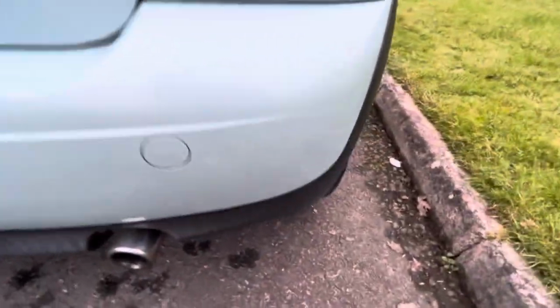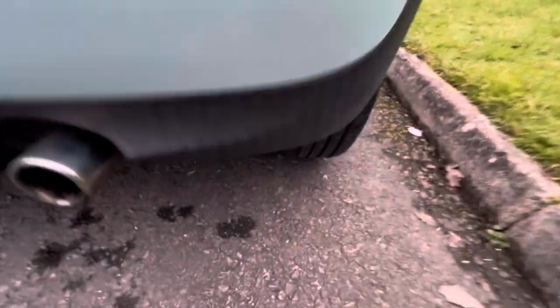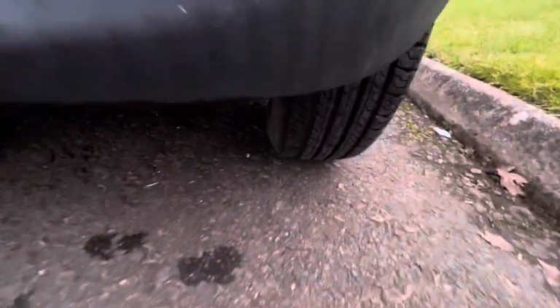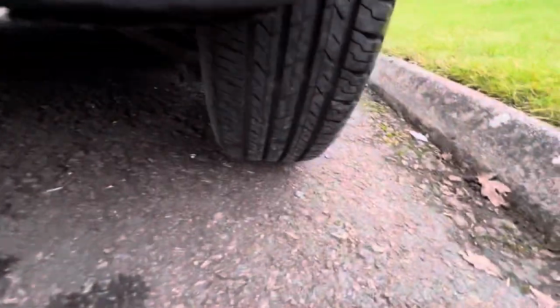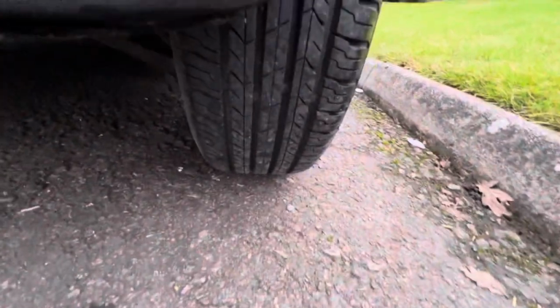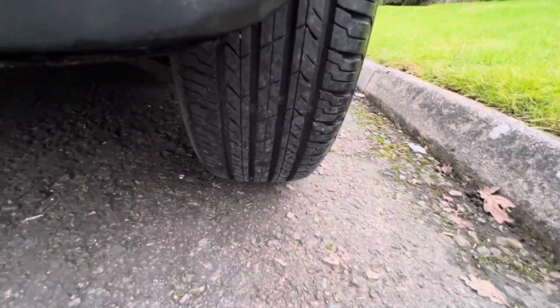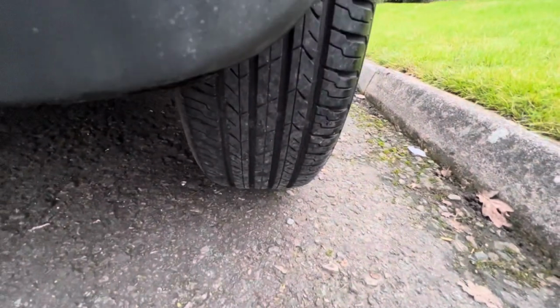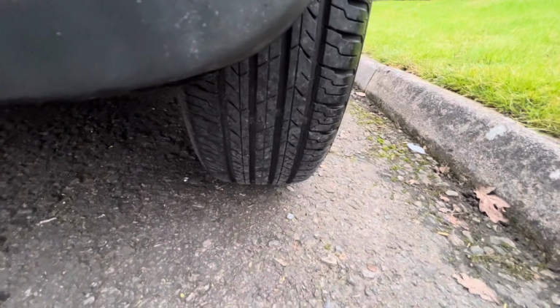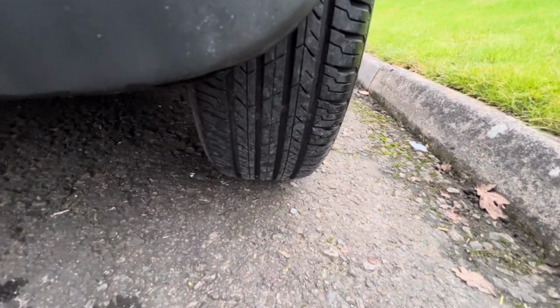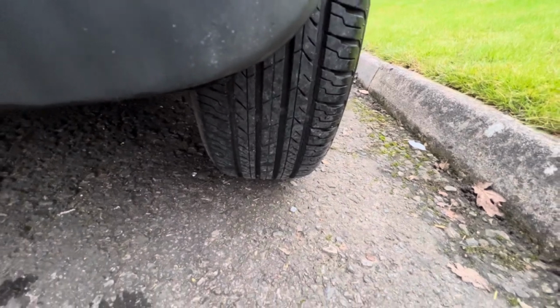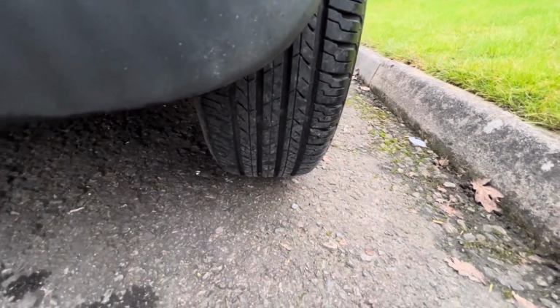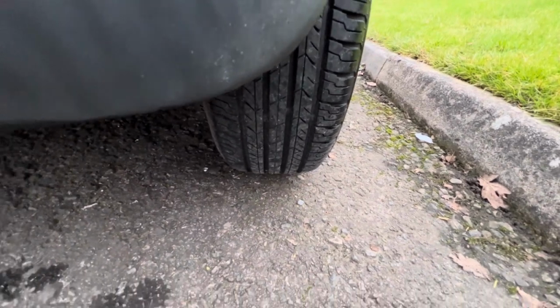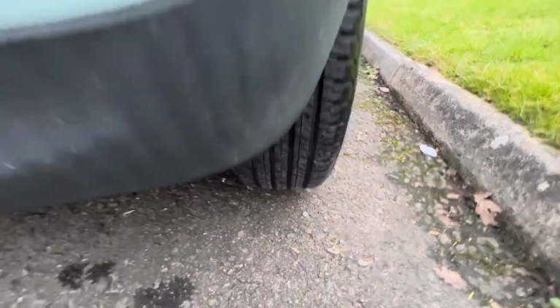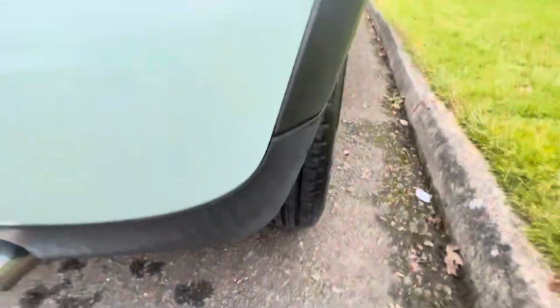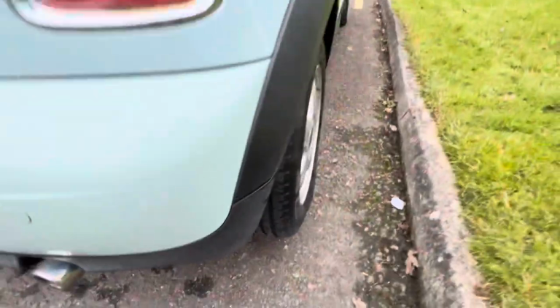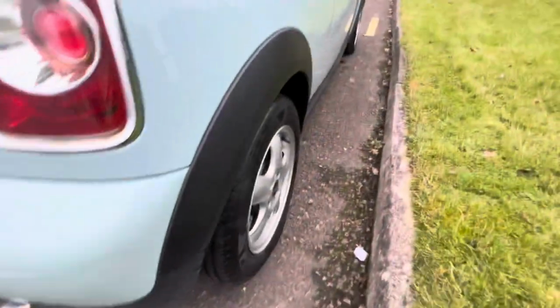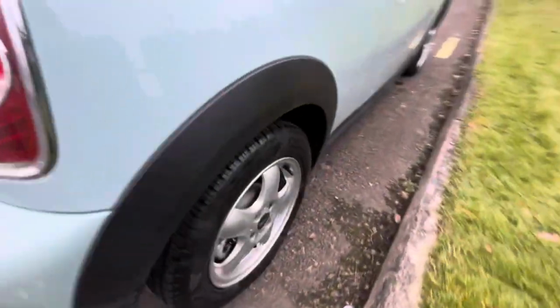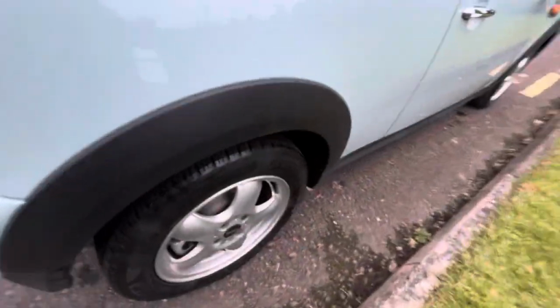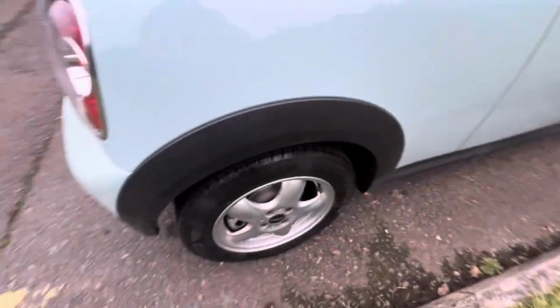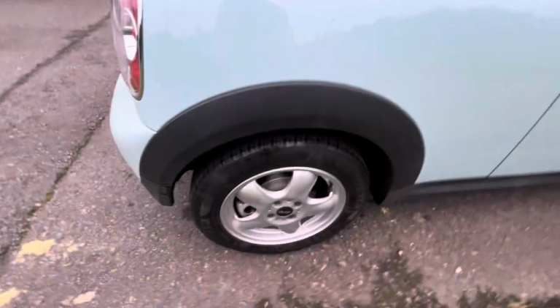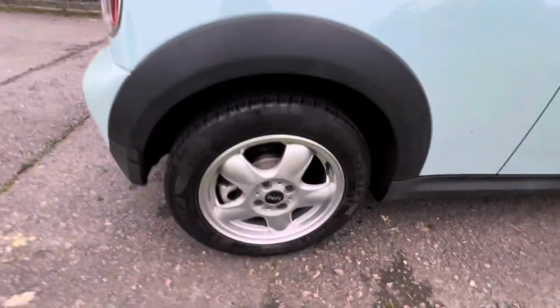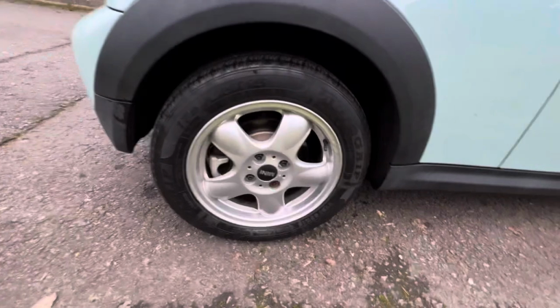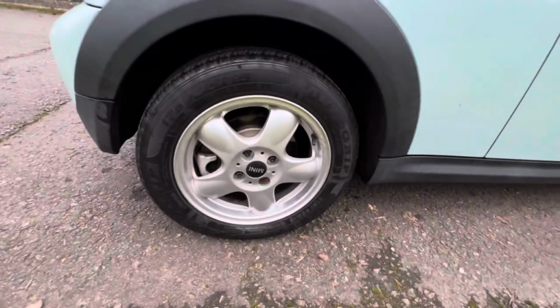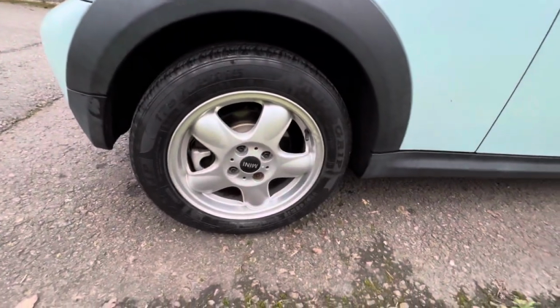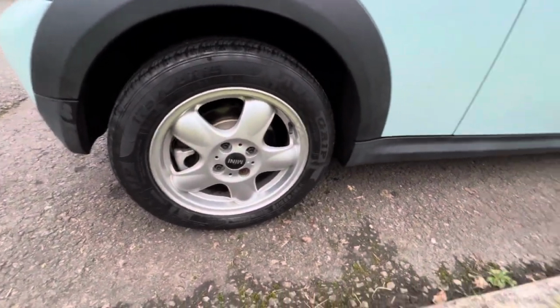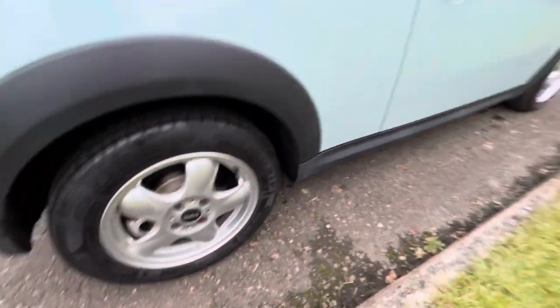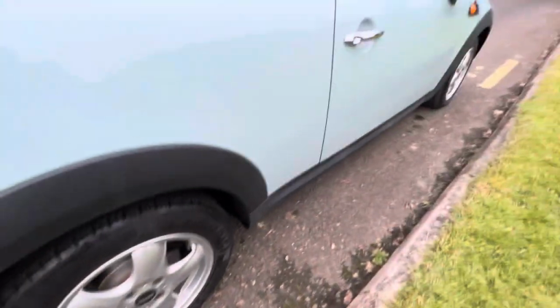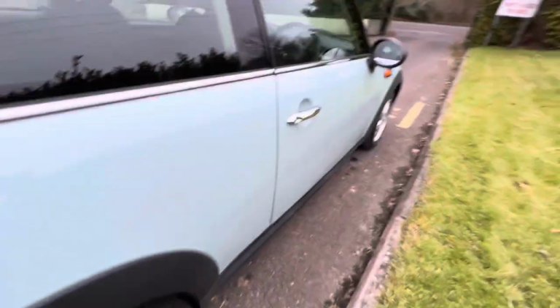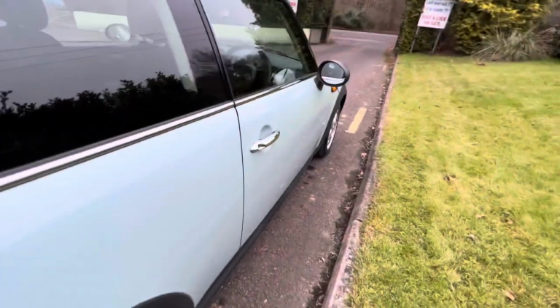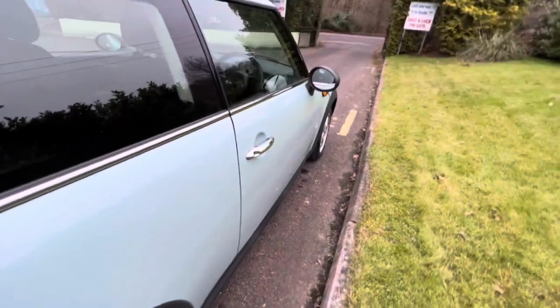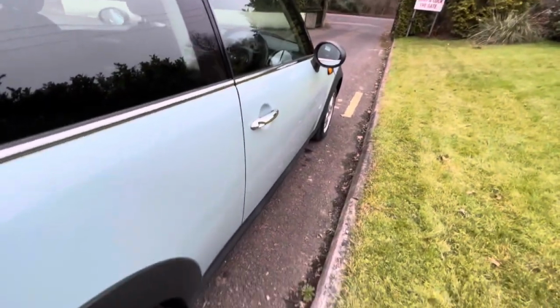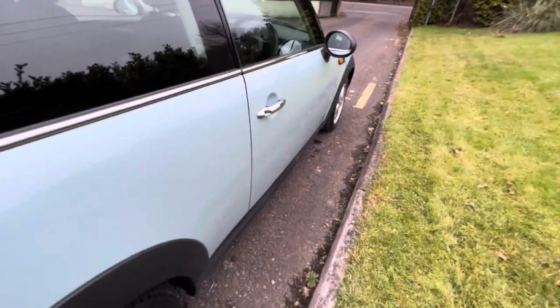That is the tire tread on the rear driver's side tire, and that's the alloy wheel that goes with it. Clean lines all the way down the side.